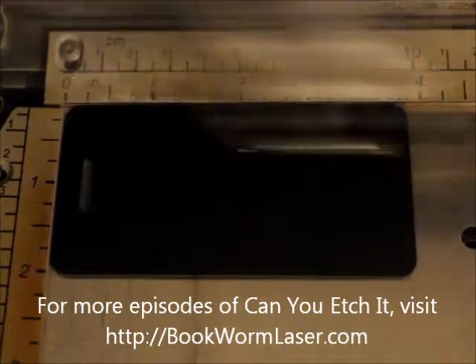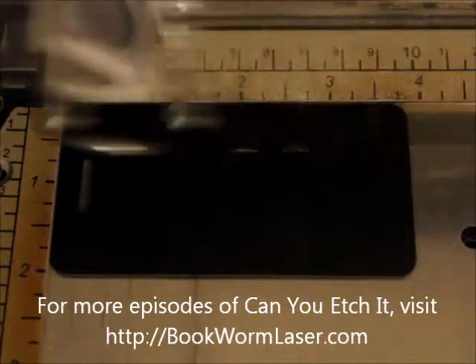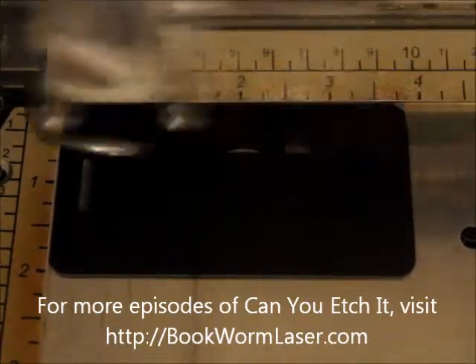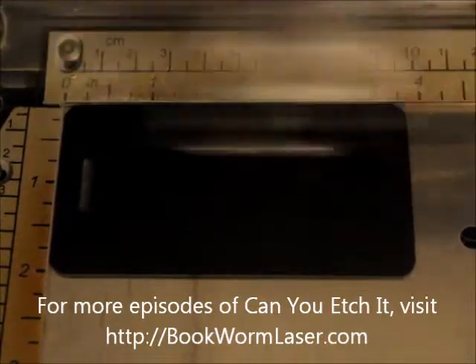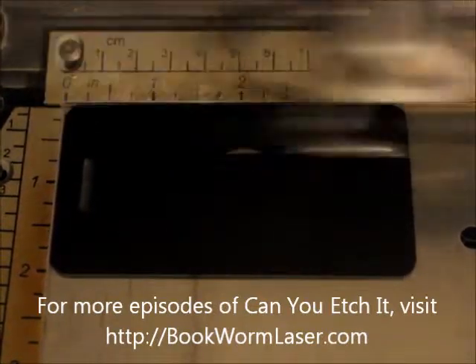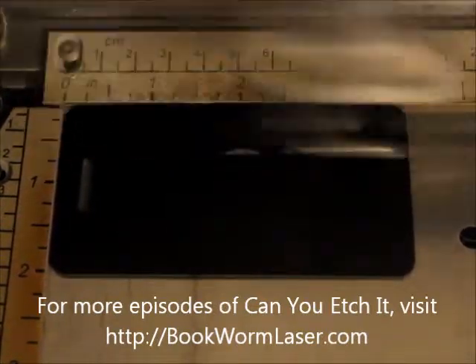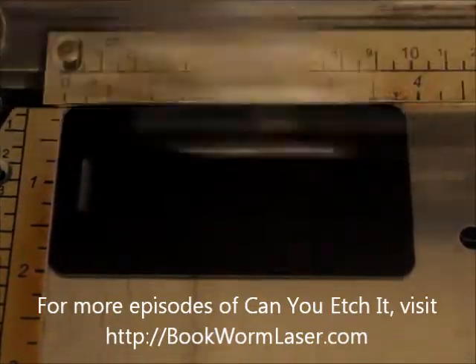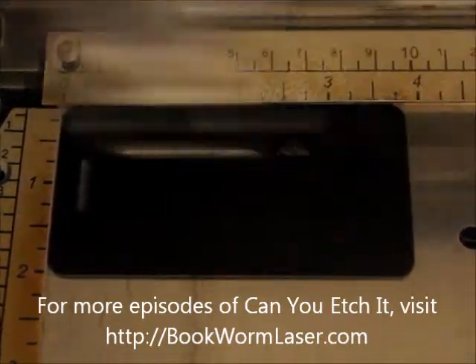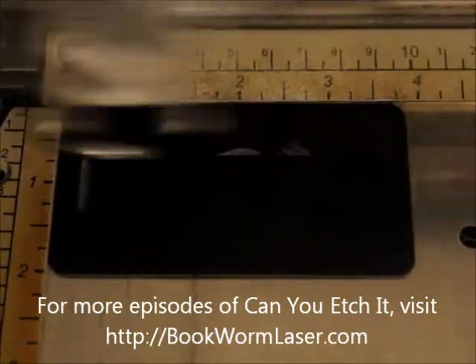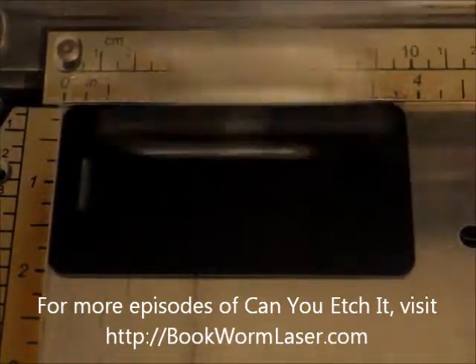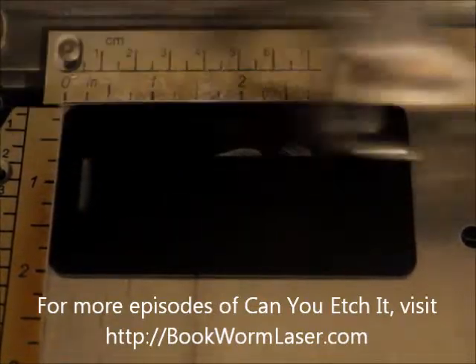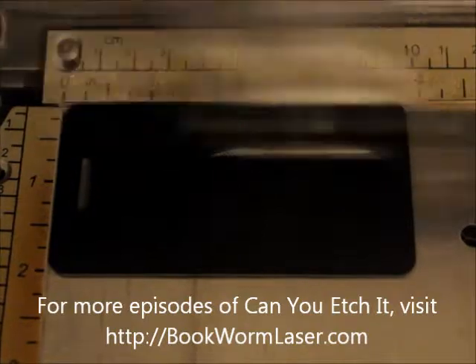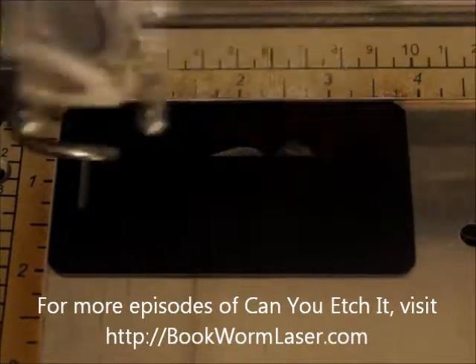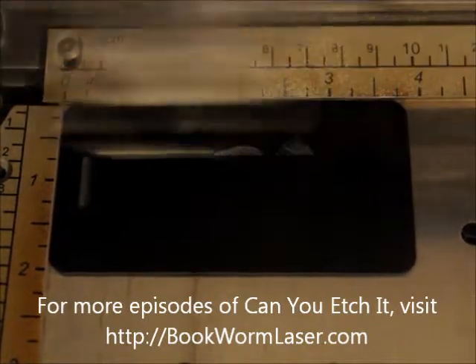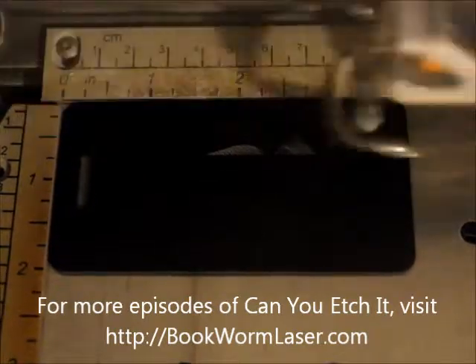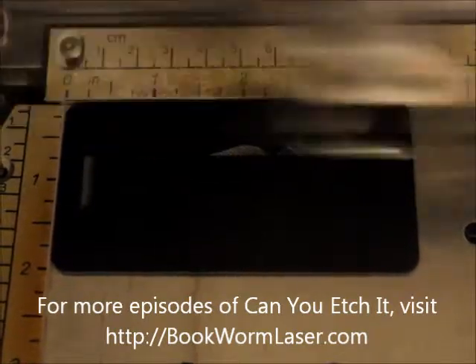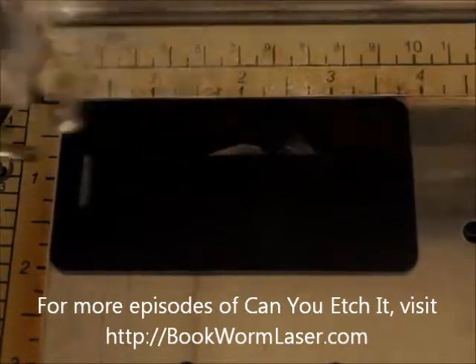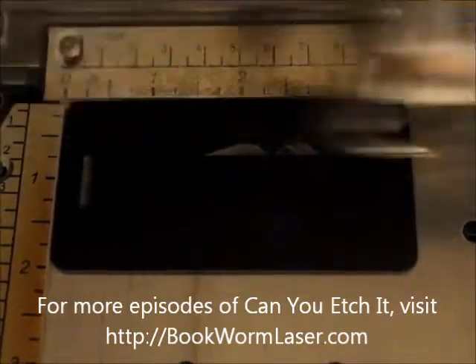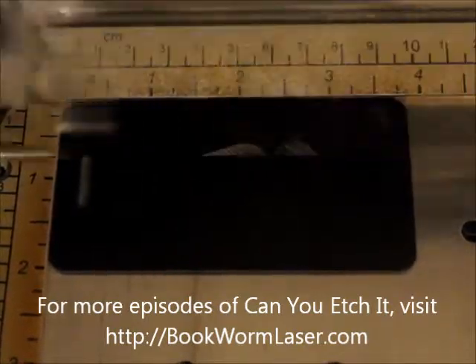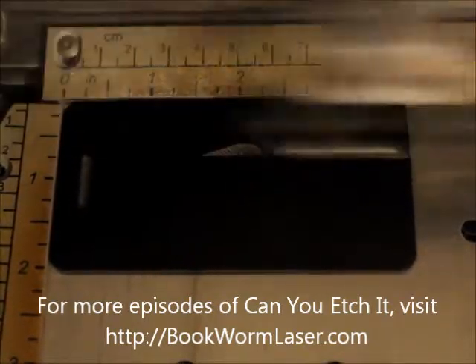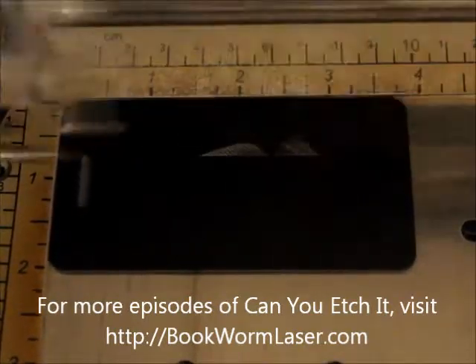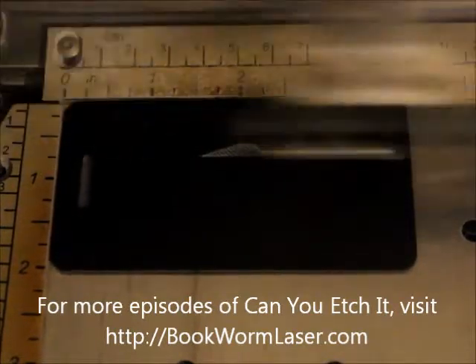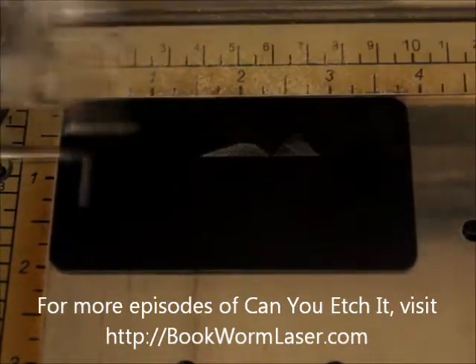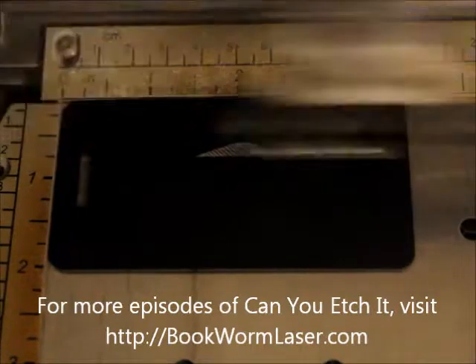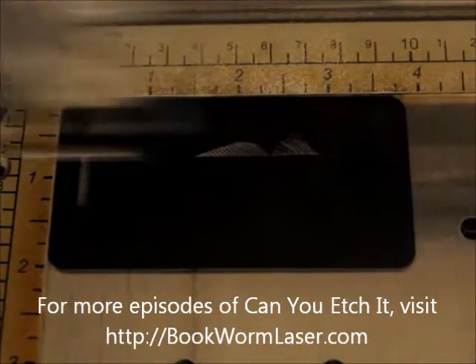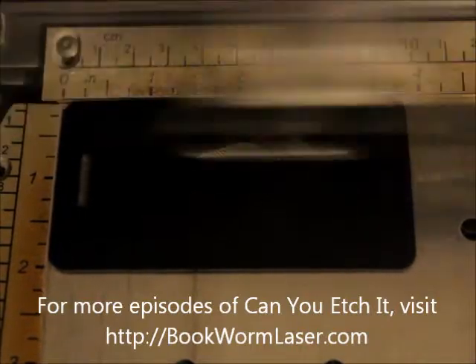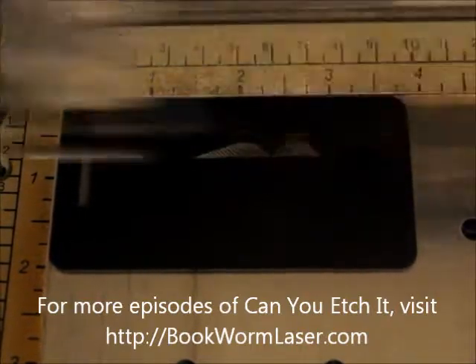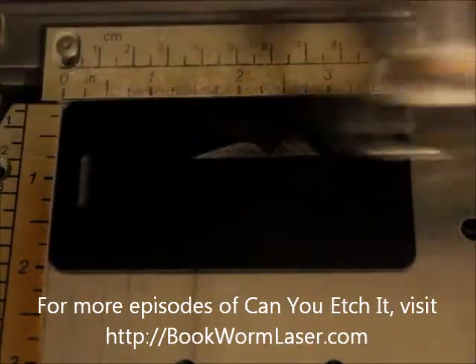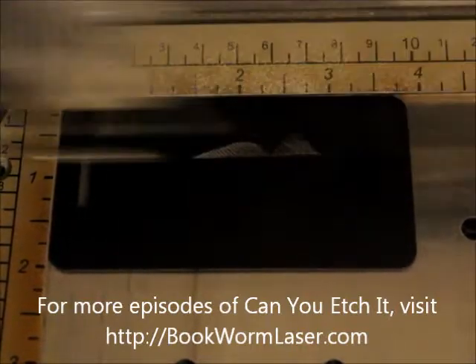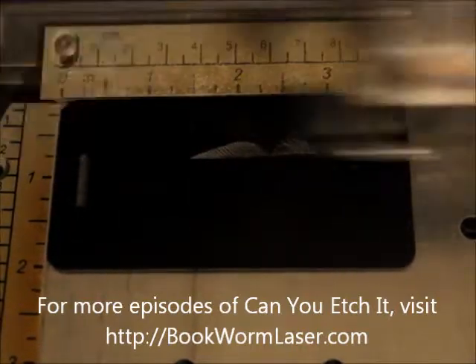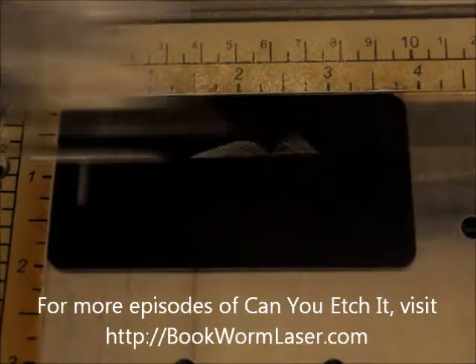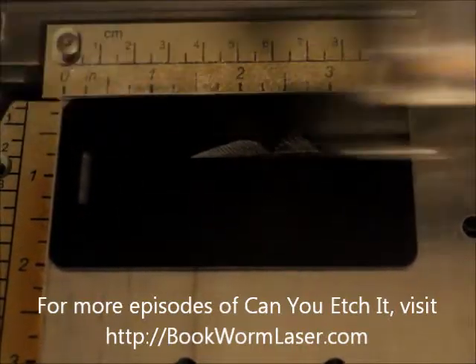This time I'm engraving a luggage tag. The design that will be engraved is a red fish, or a red drum. It's a similar design to the one that was engraved on a fishing reel featured in a previous episode of Can You Etch It?, on Friday, March 23rd, 2012.